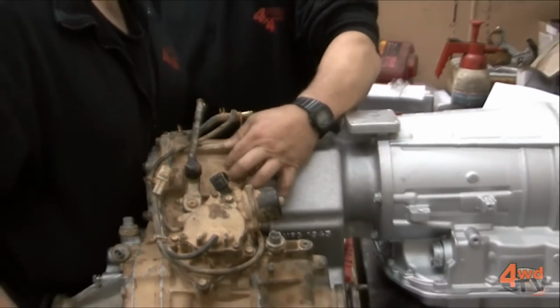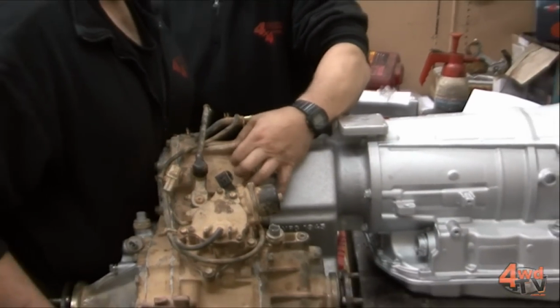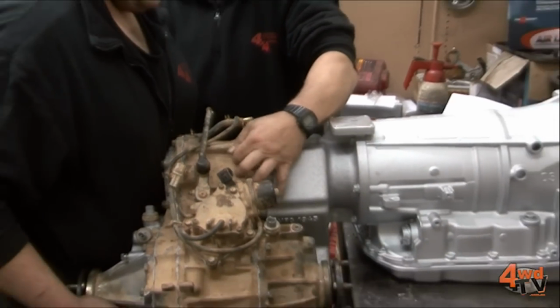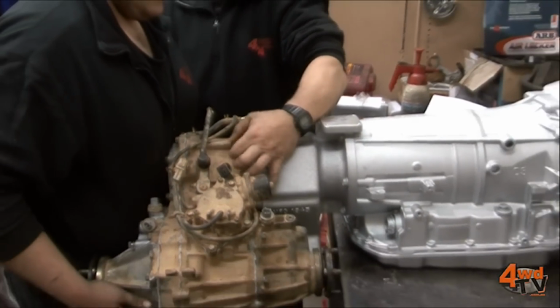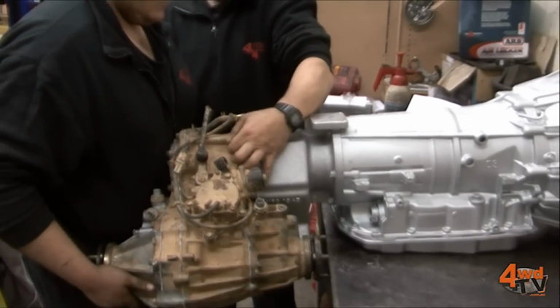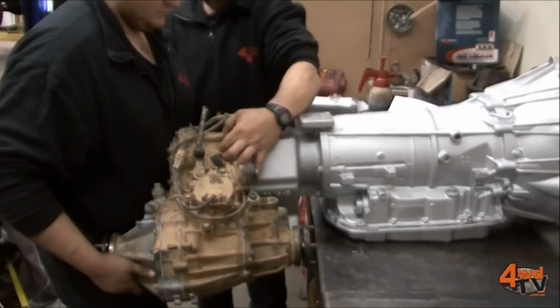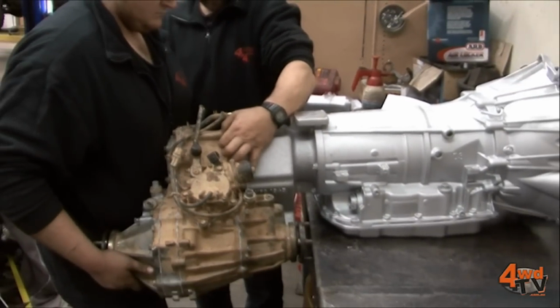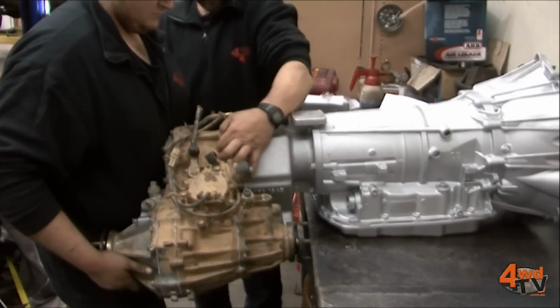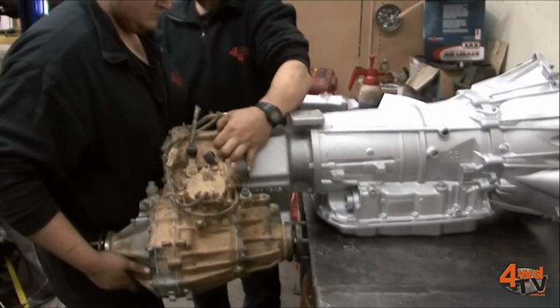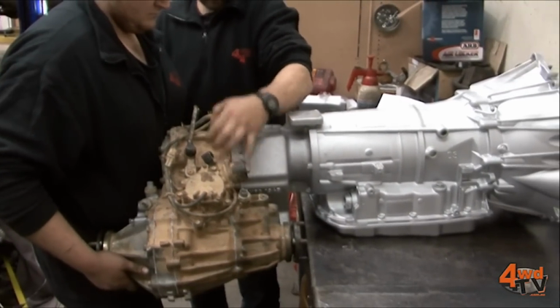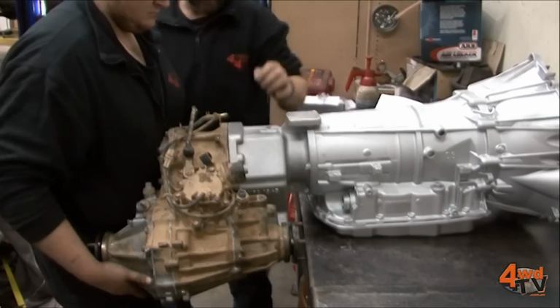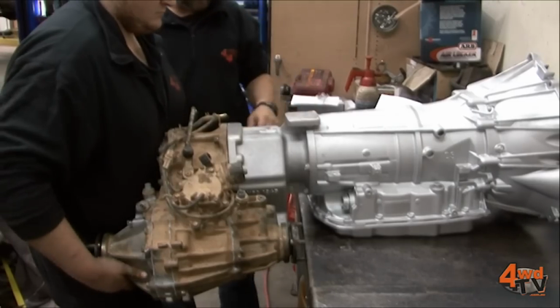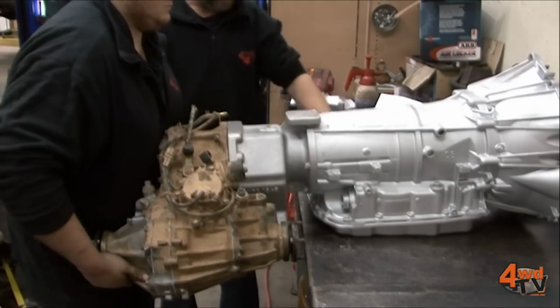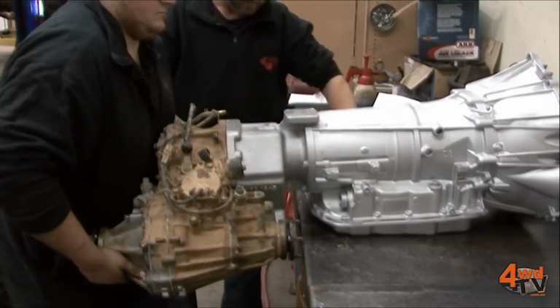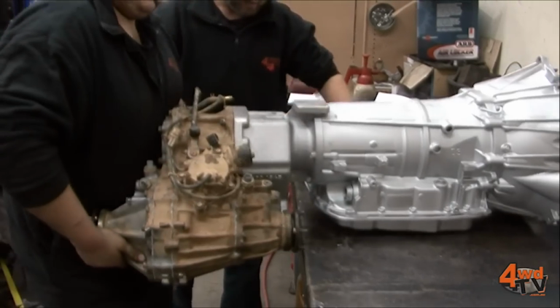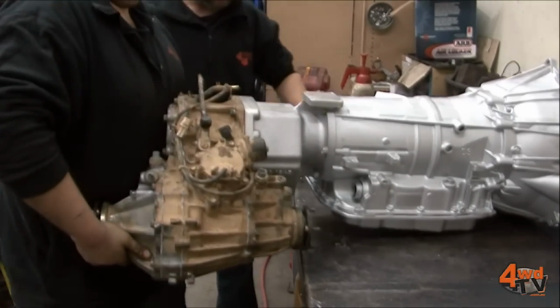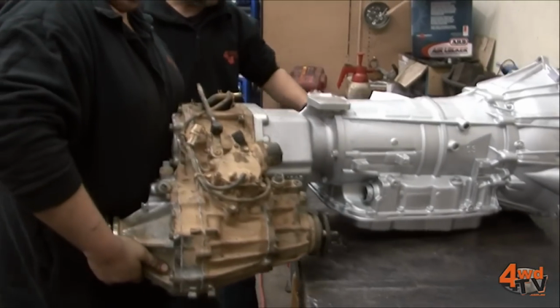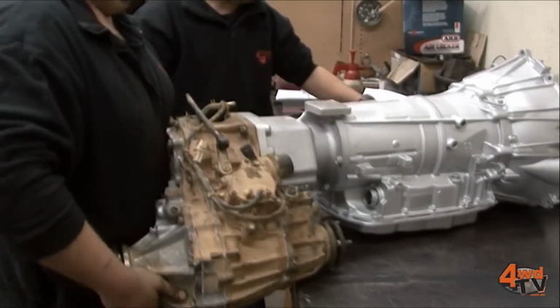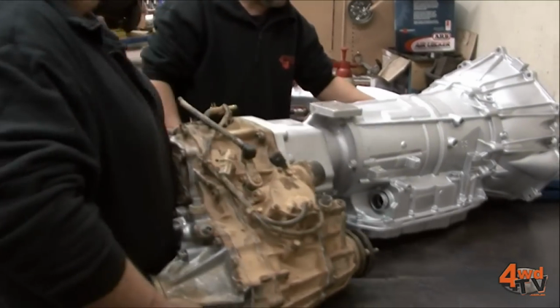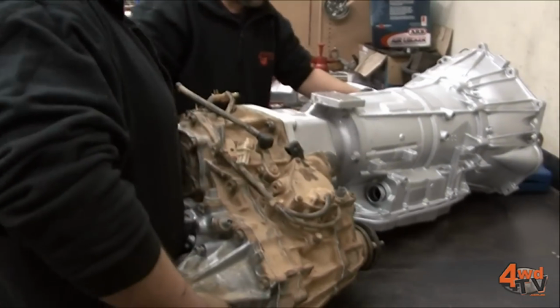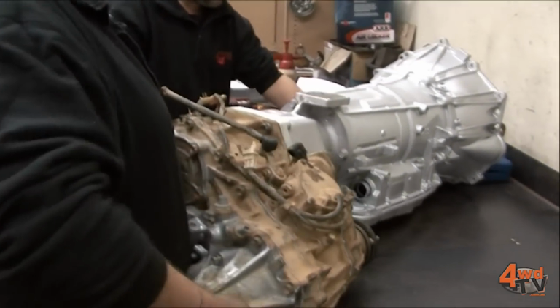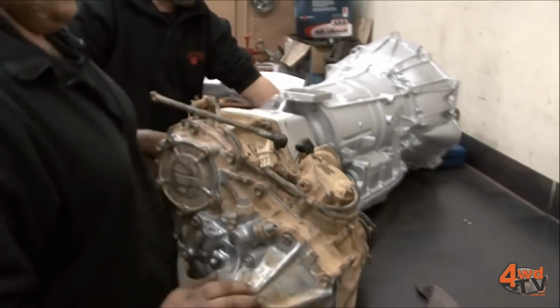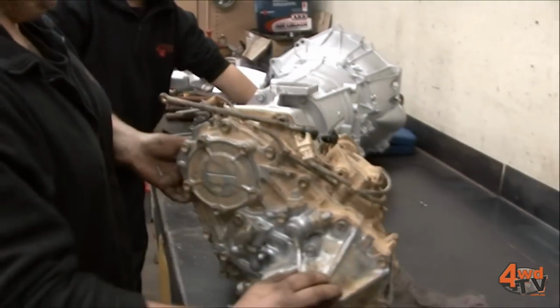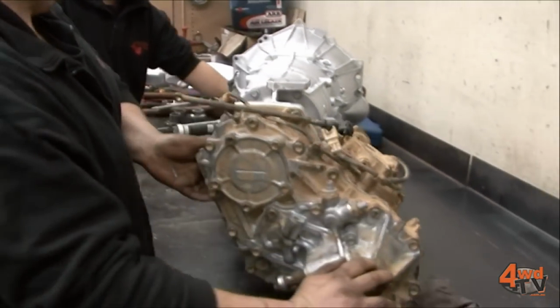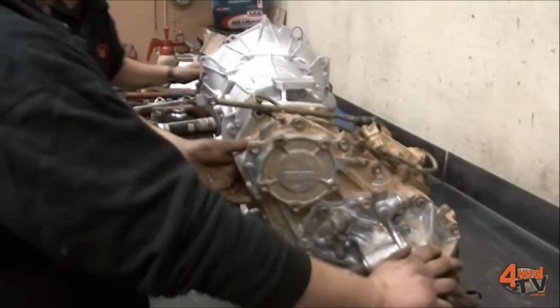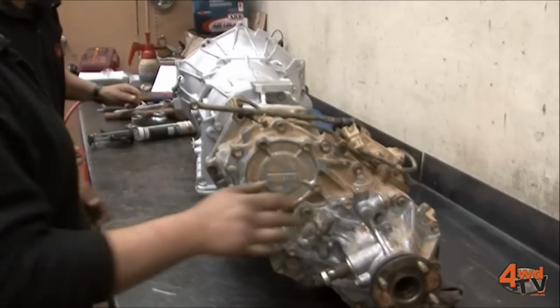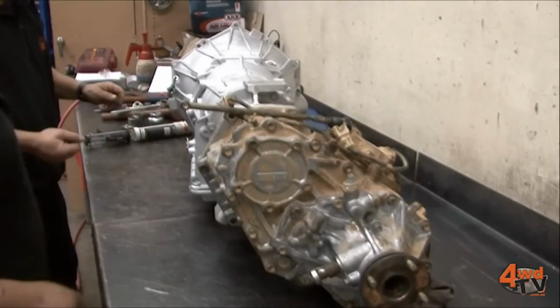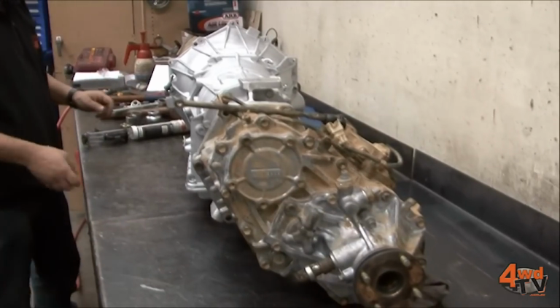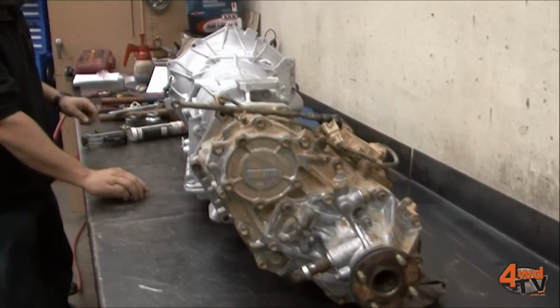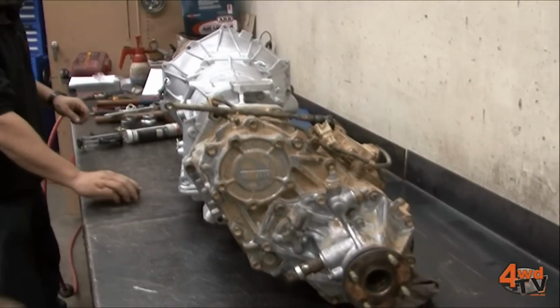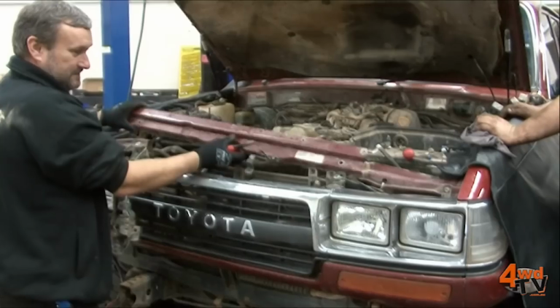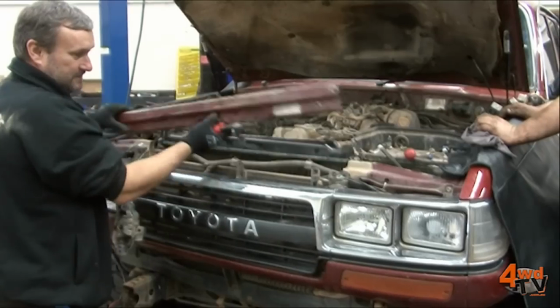All of the improvements that Wholesale Automatics have made to the auto have been done specifically with four wheel driving in mind and also to make sure the vehicle is as reliable as it can be, given the power output of the 6 litre and the off-roading.